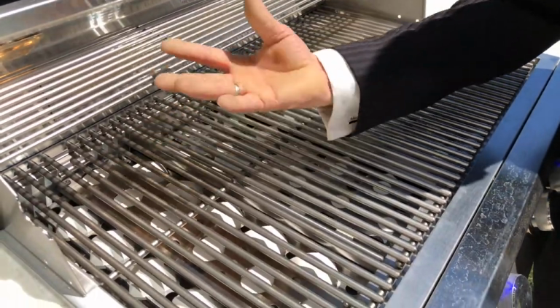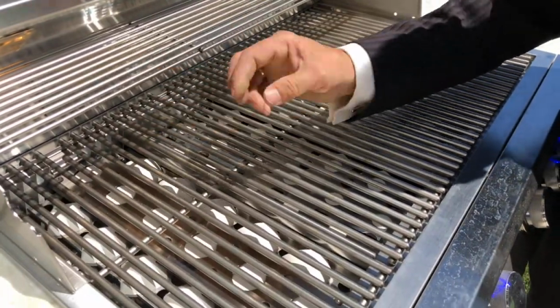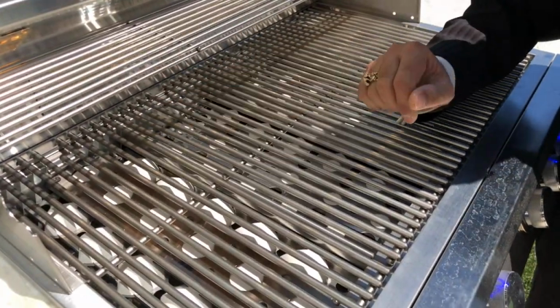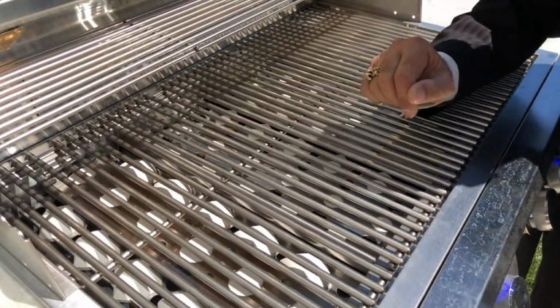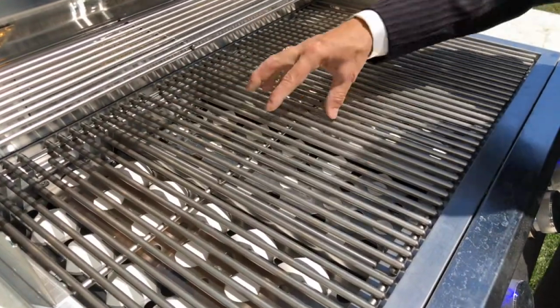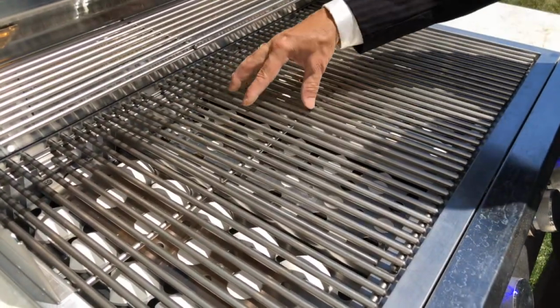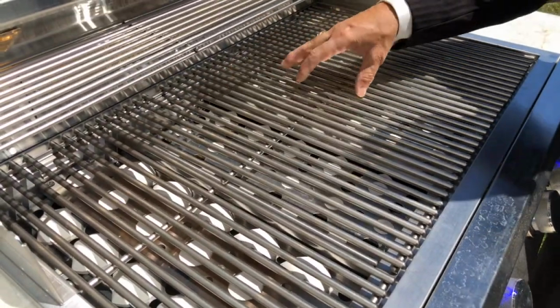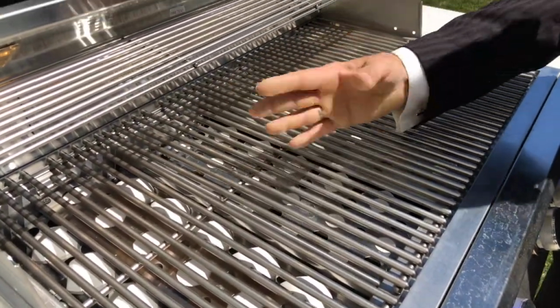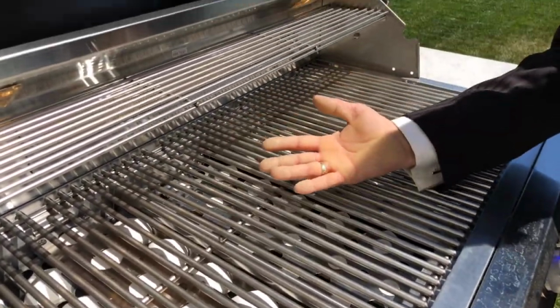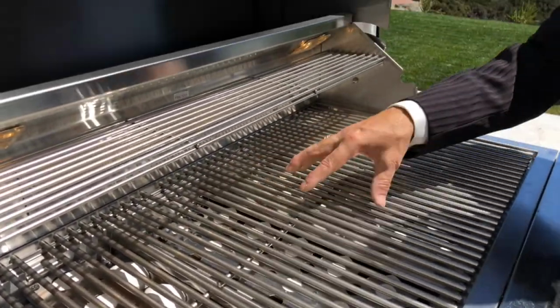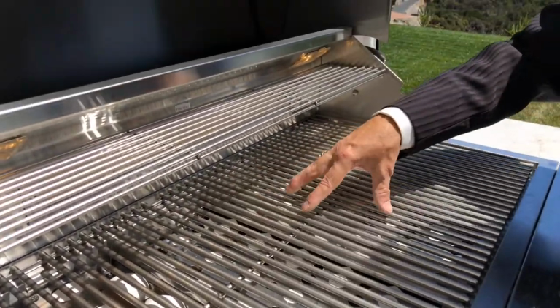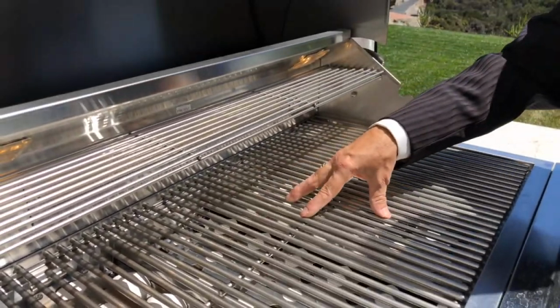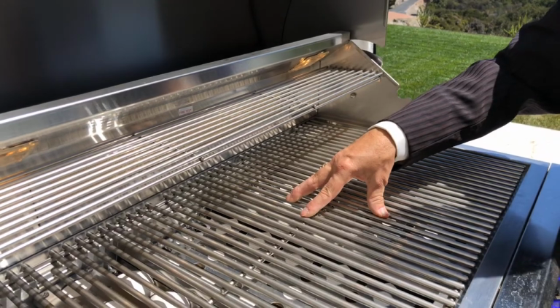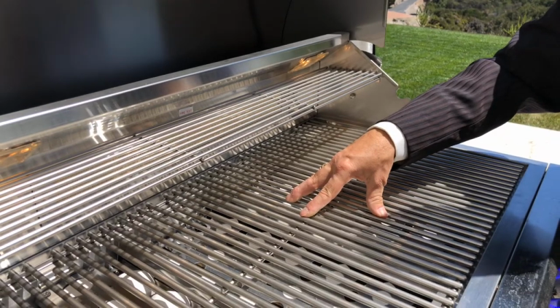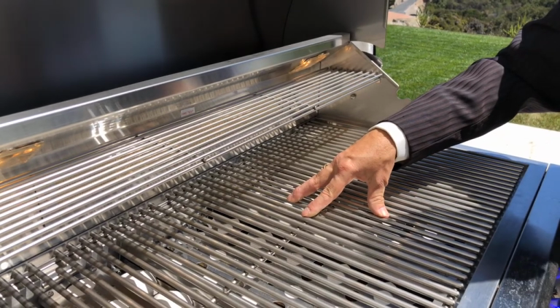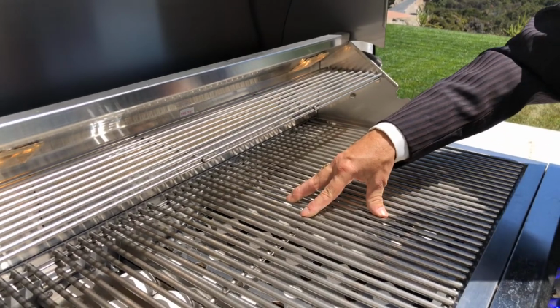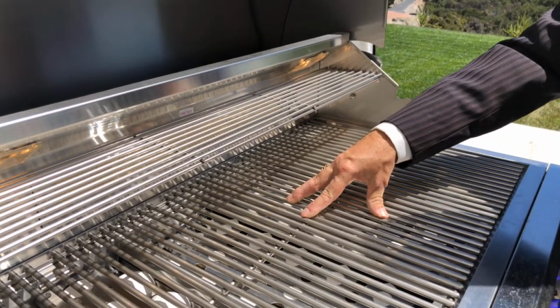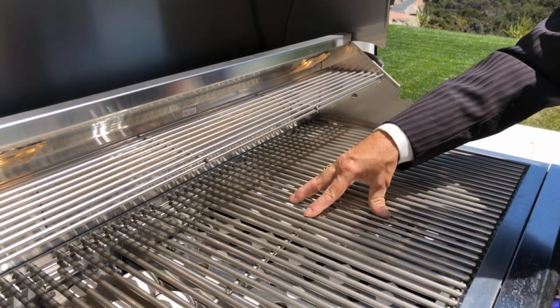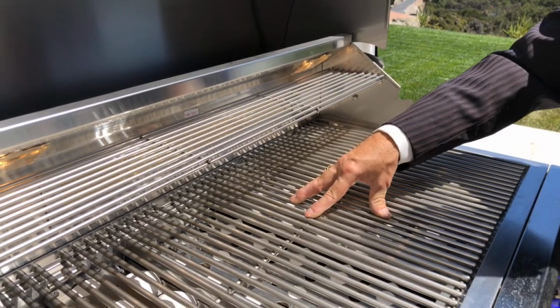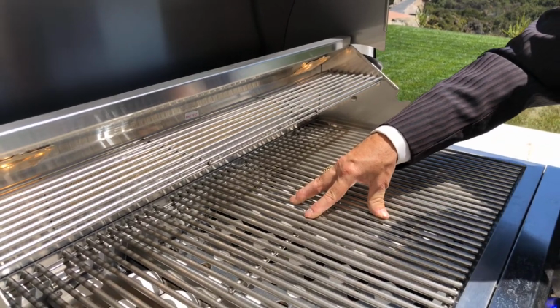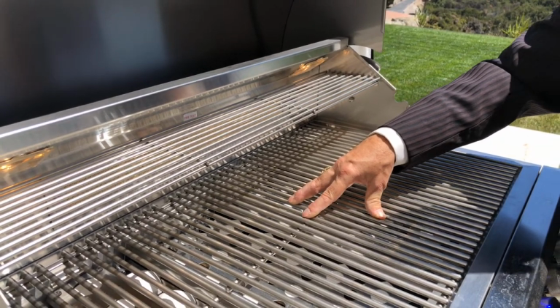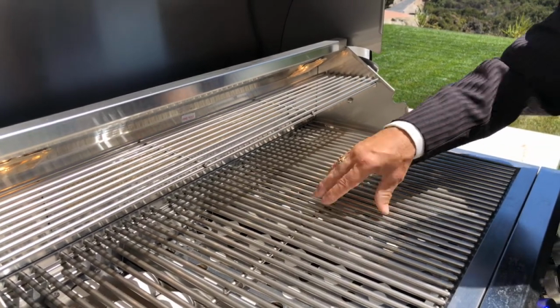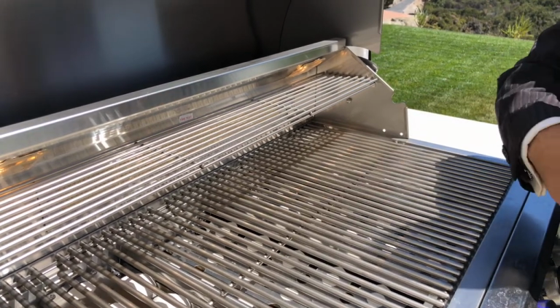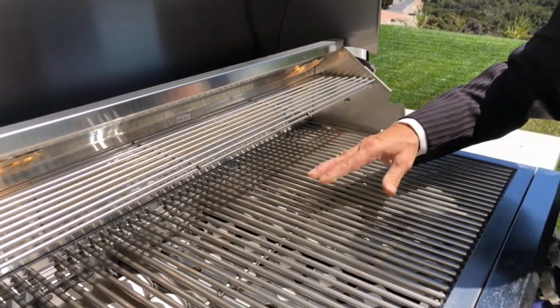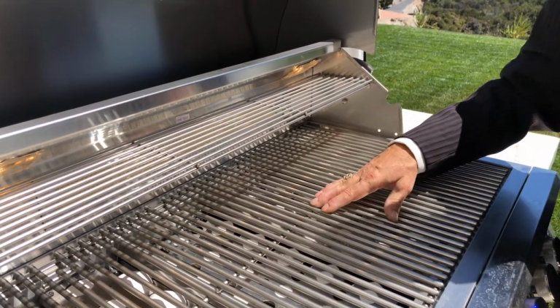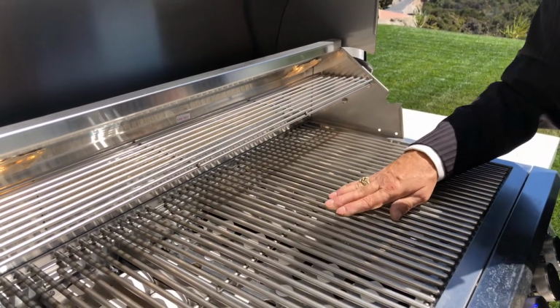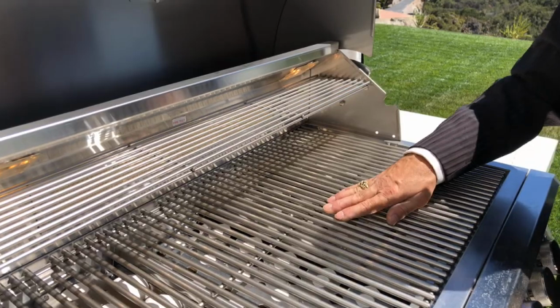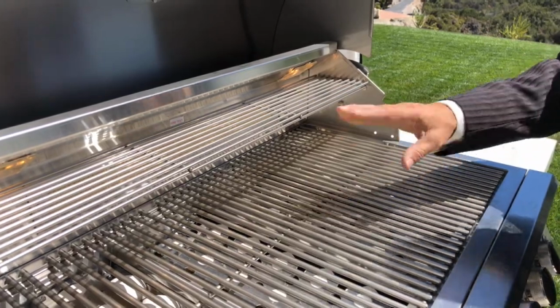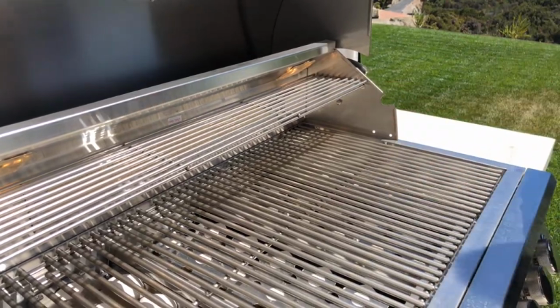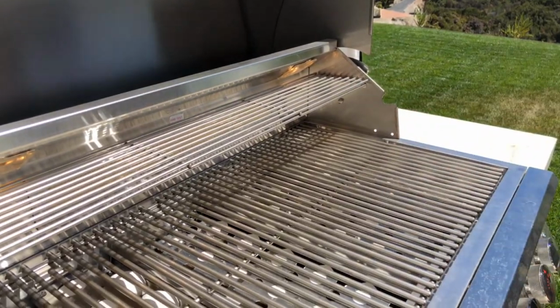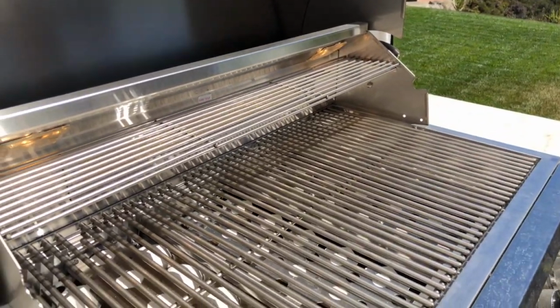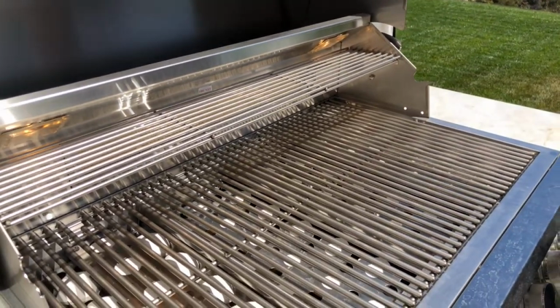This one over here is facing up — that's the way you cook. These two are actually facing down — that's what you do when you want to clean it. You crank up the heat, close the top, and it burns all the gunk off. Absolutely beautiful barbecue.